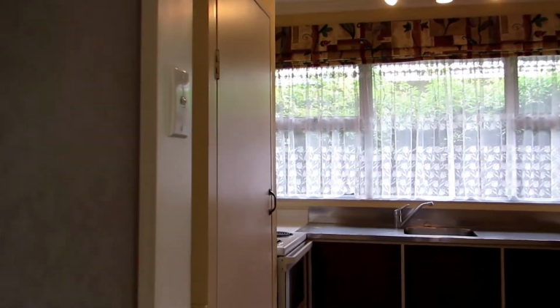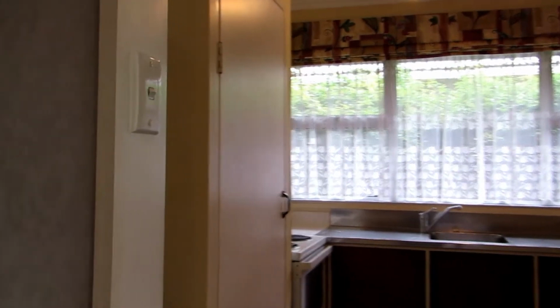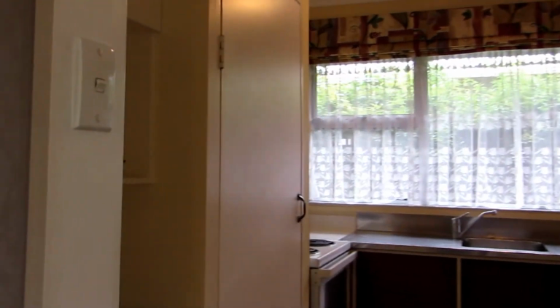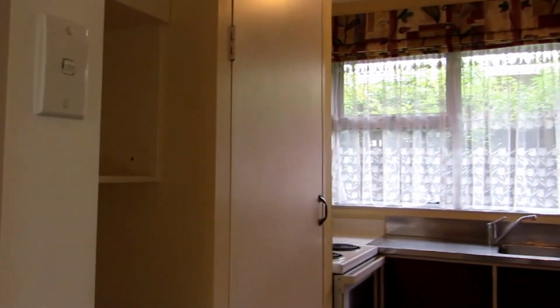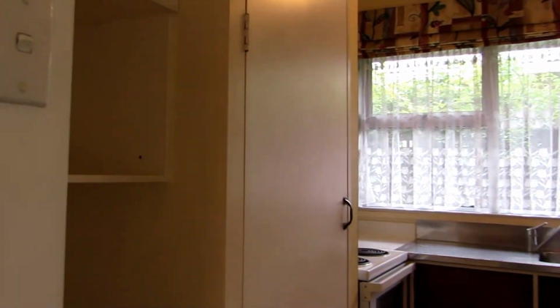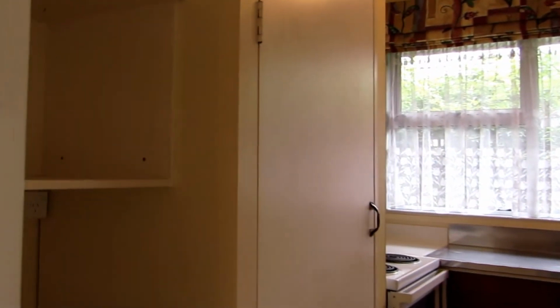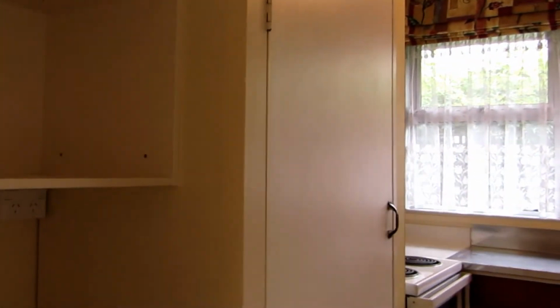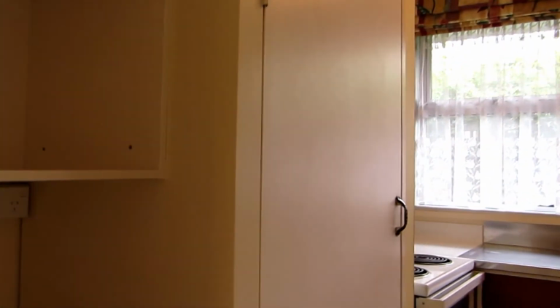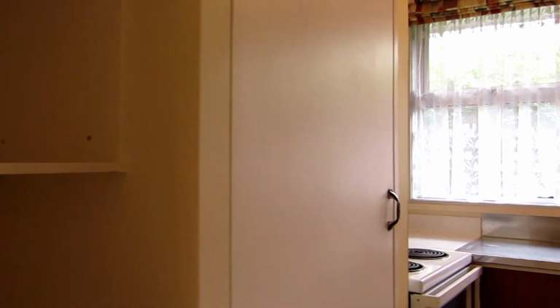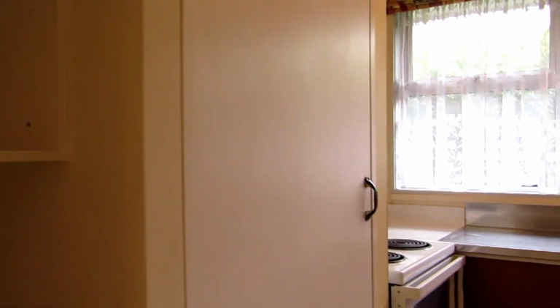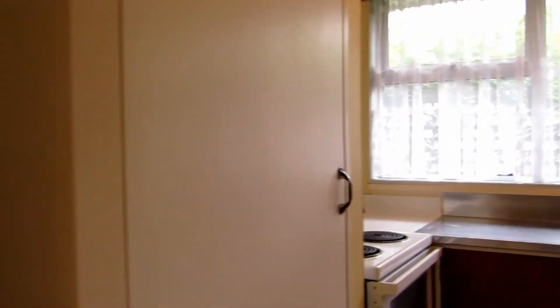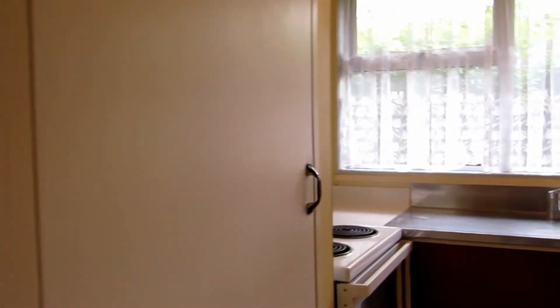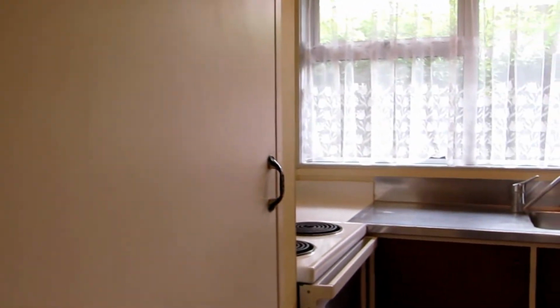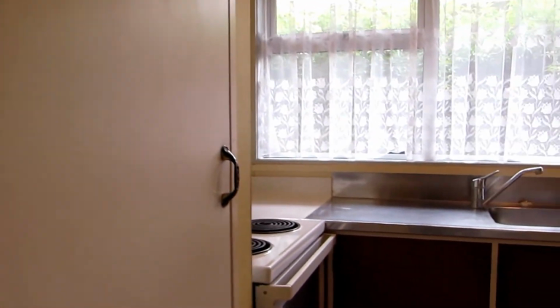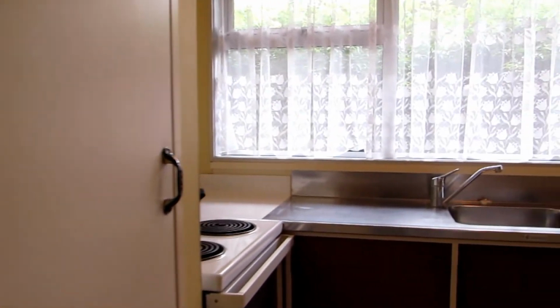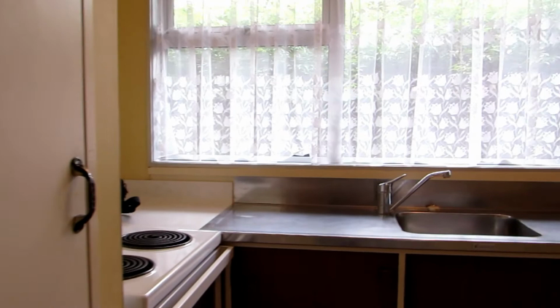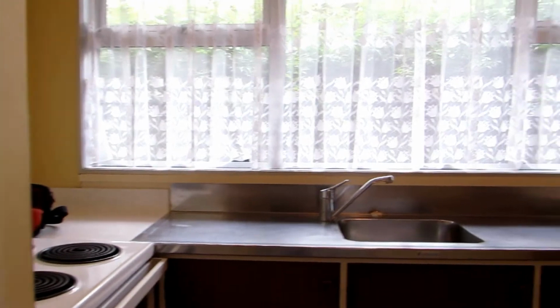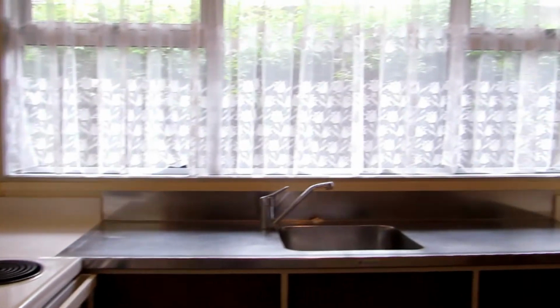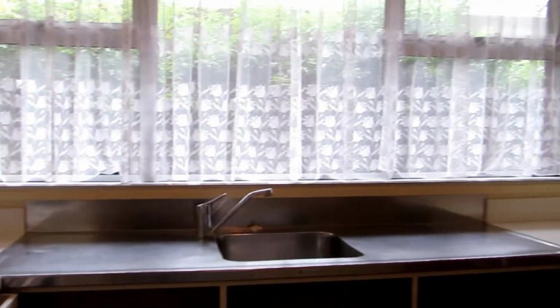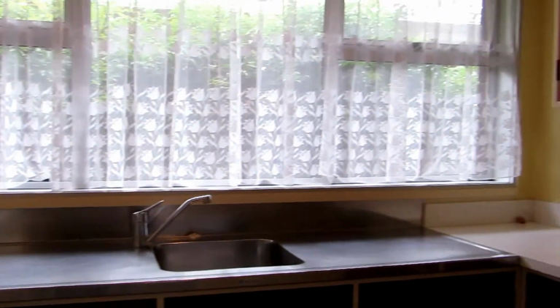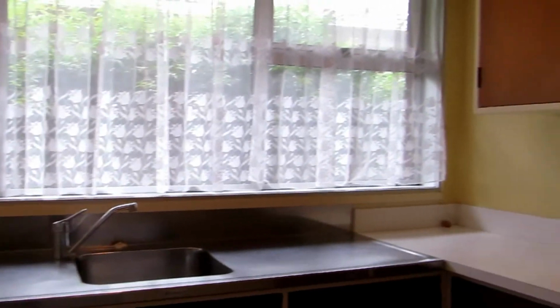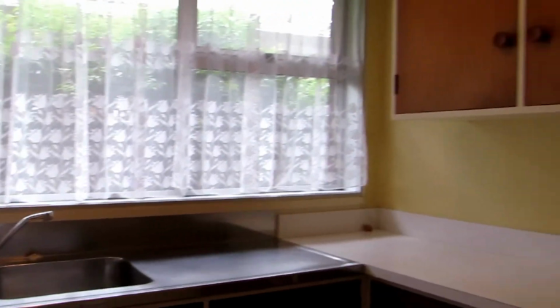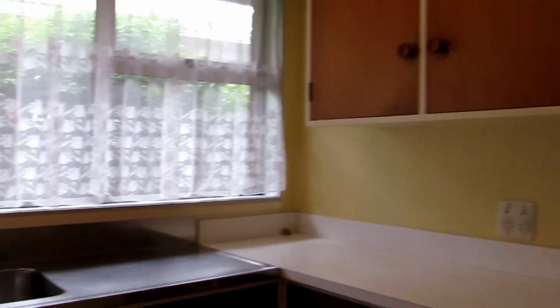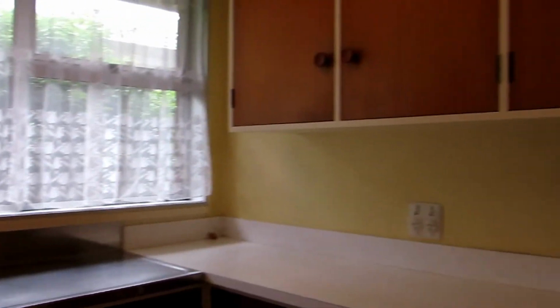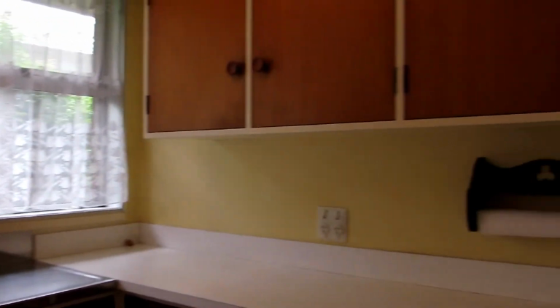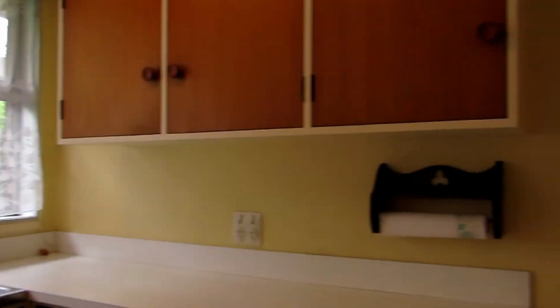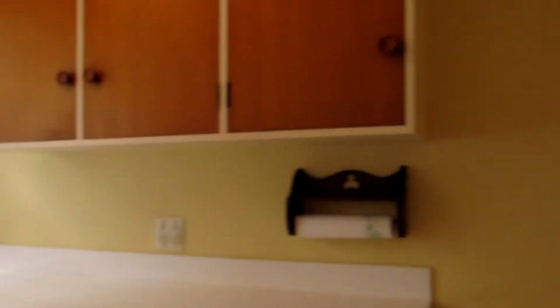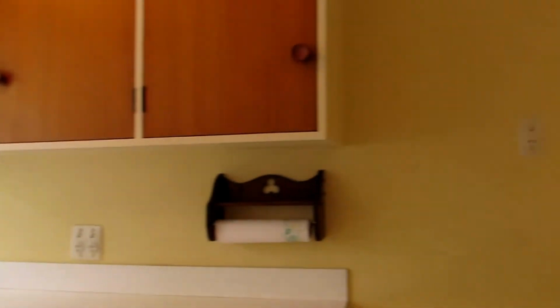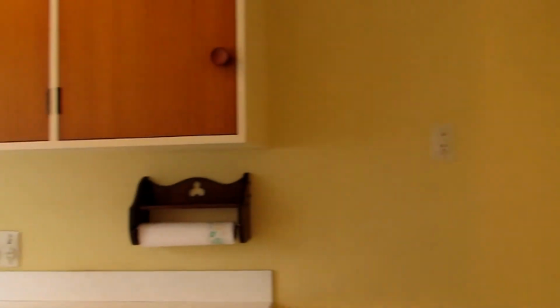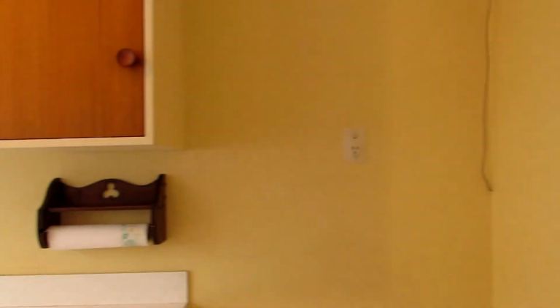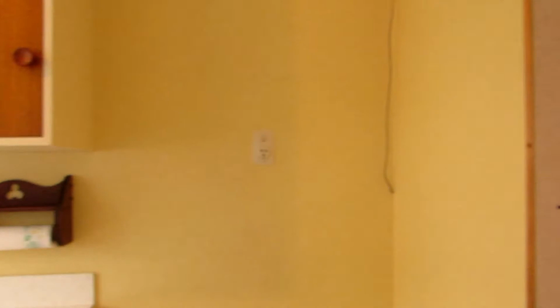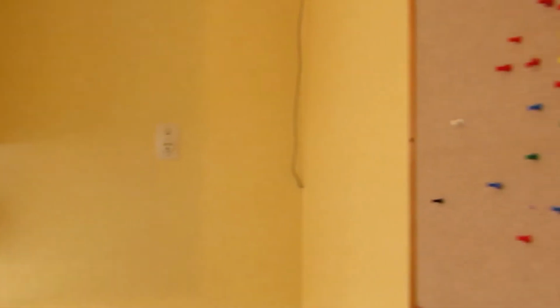Heading into the kitchen now — again, plenty of cupboard space, electric hob and oven, some stainless steel benches, and plenty of room for your fridge as well.